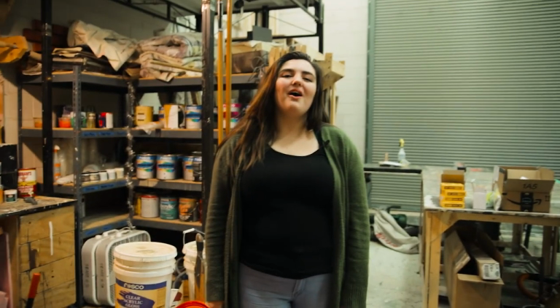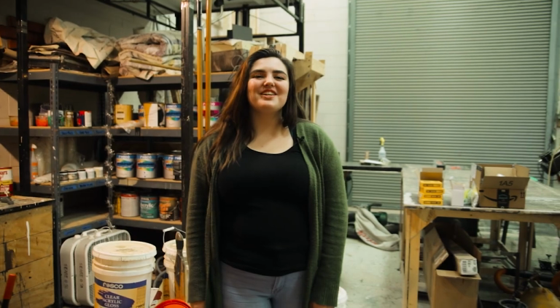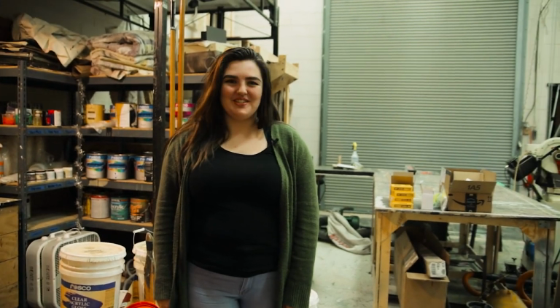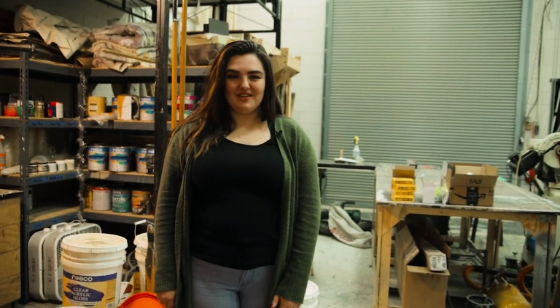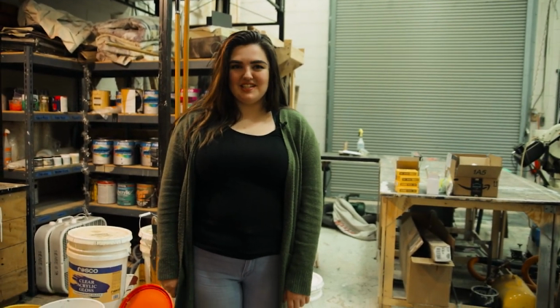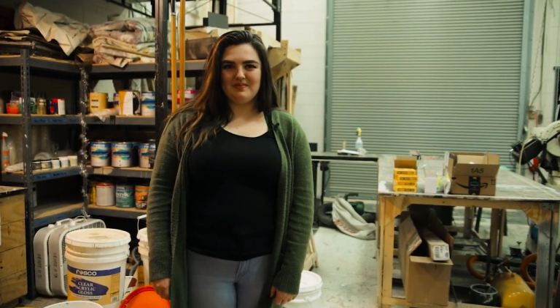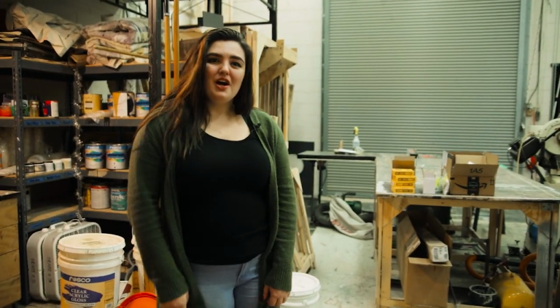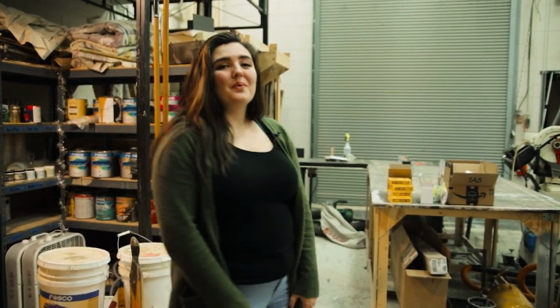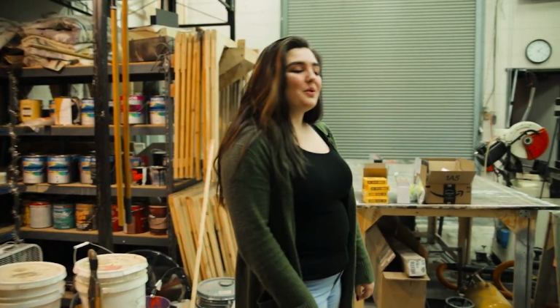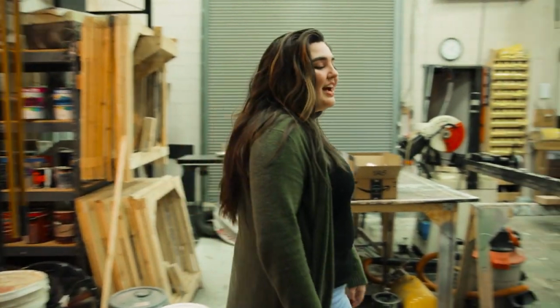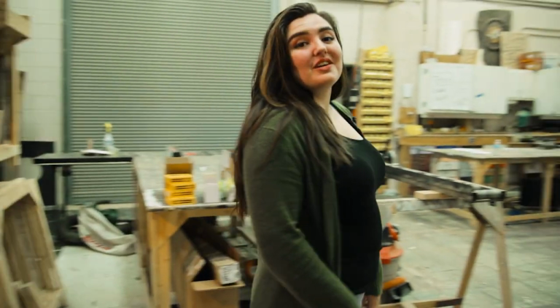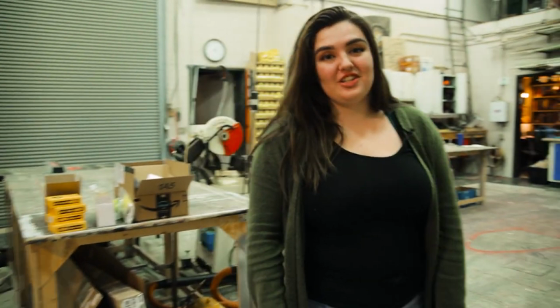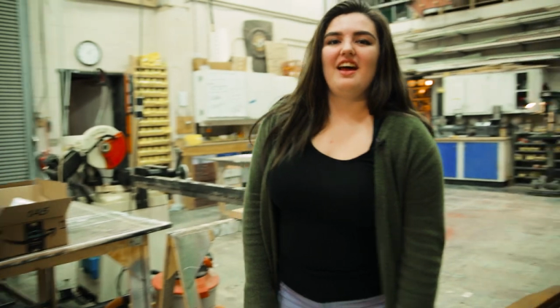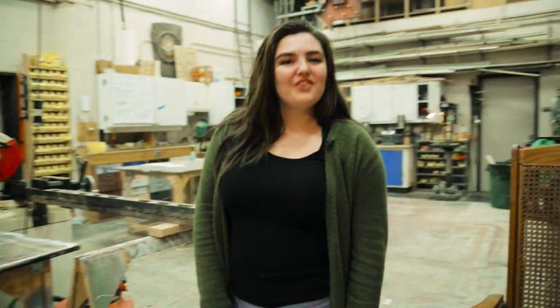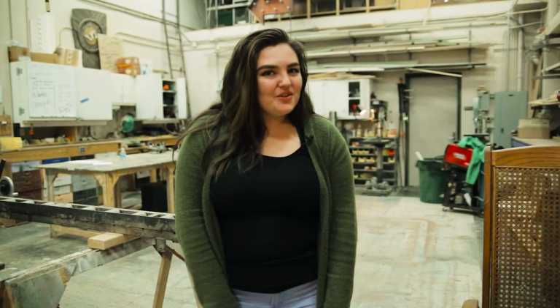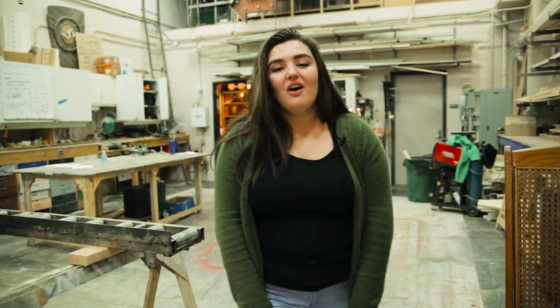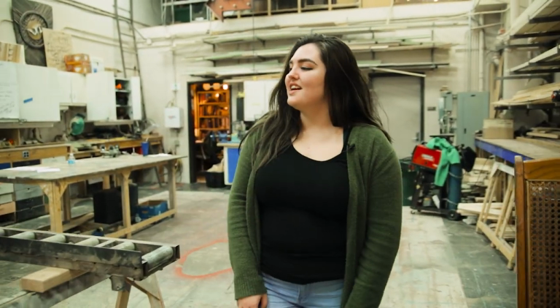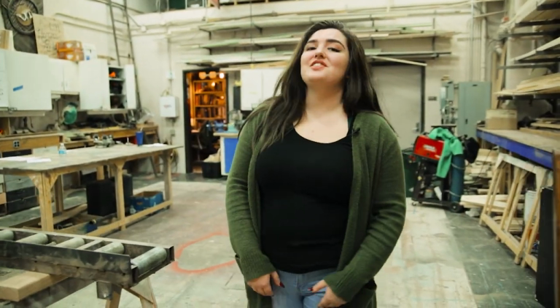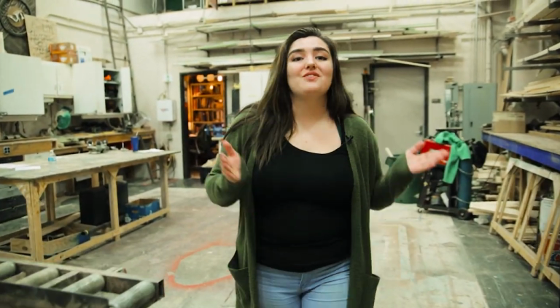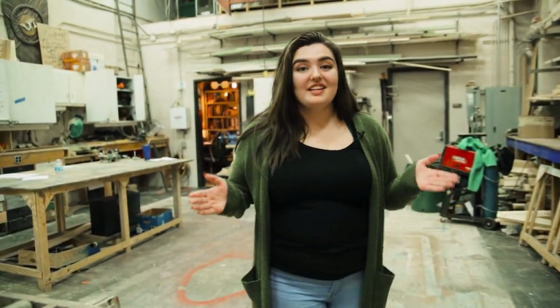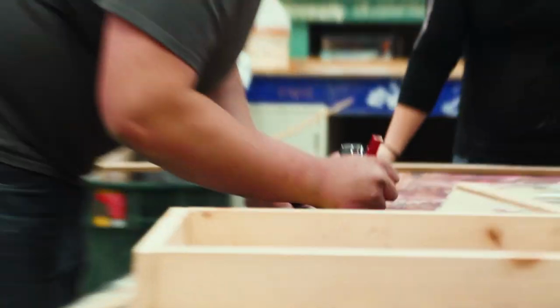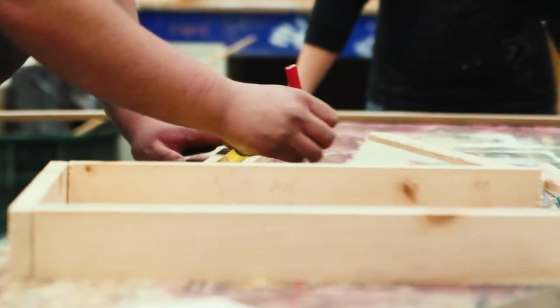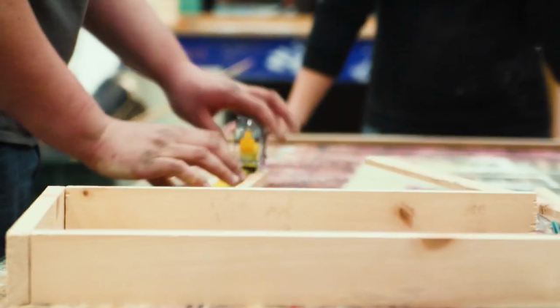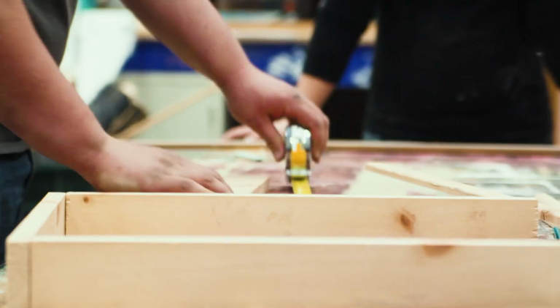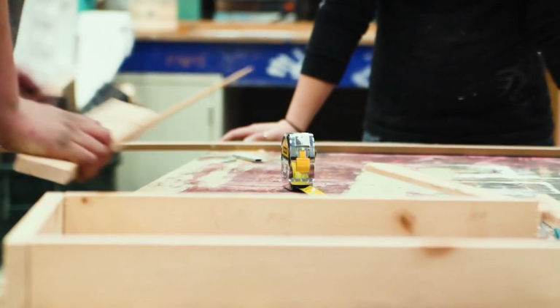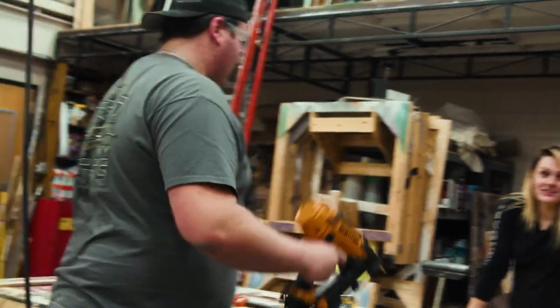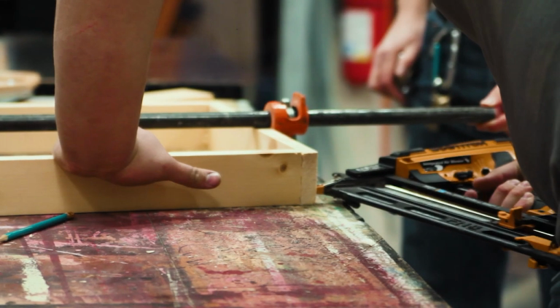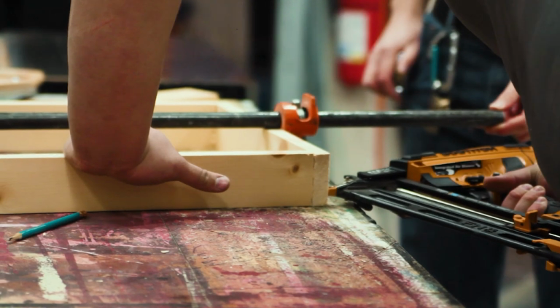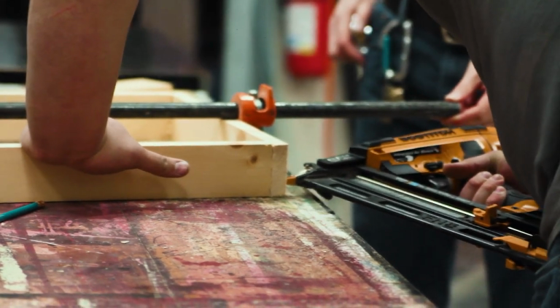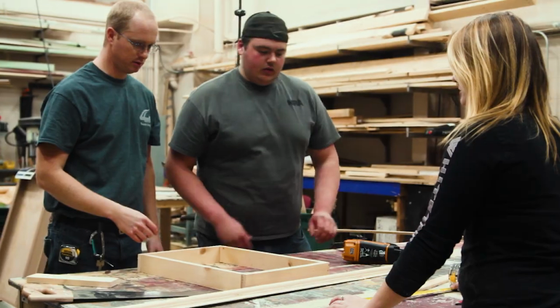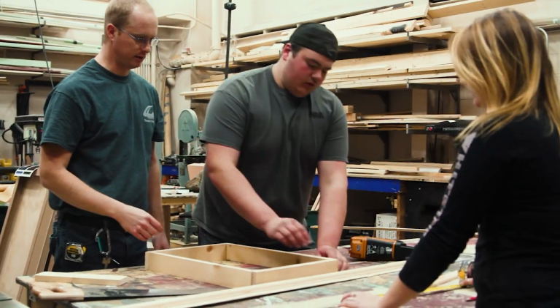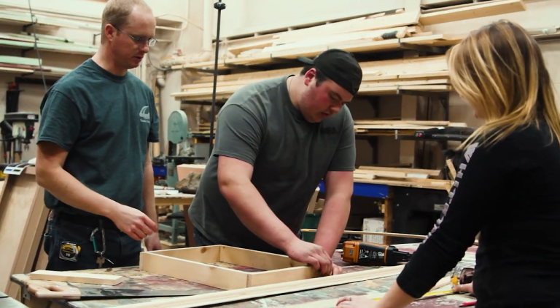All the magic happens right here in the scene shop. We work in both wood and steel construction. Everything you see on our stage was constructed right here. We employ a certain number of student employees every year to help aid in construction and in design.